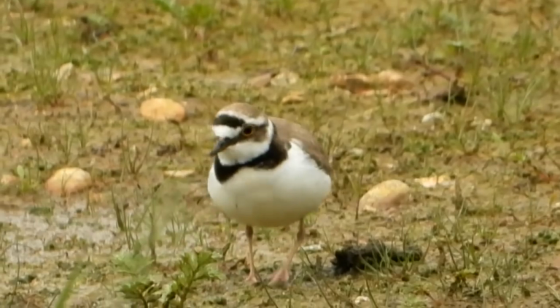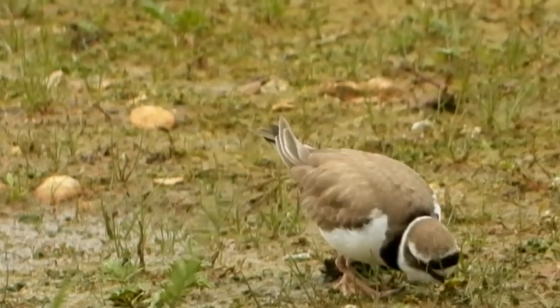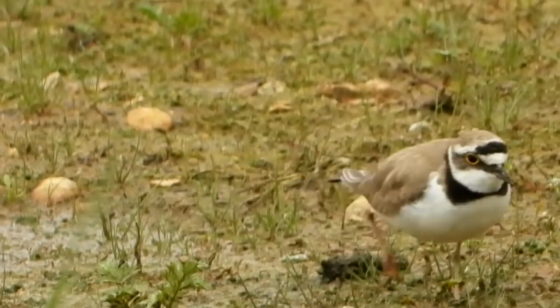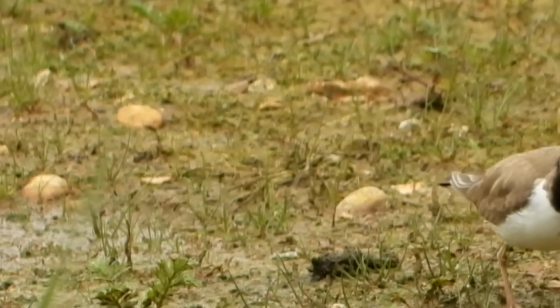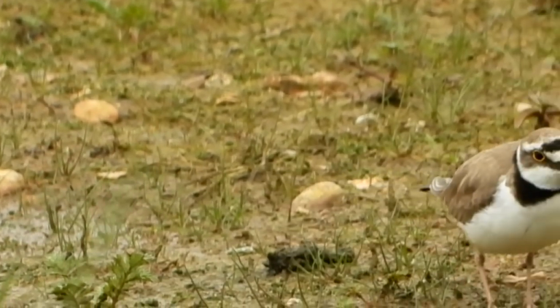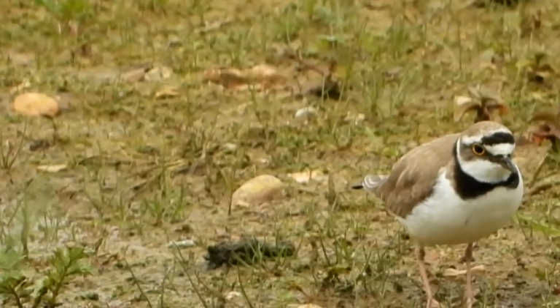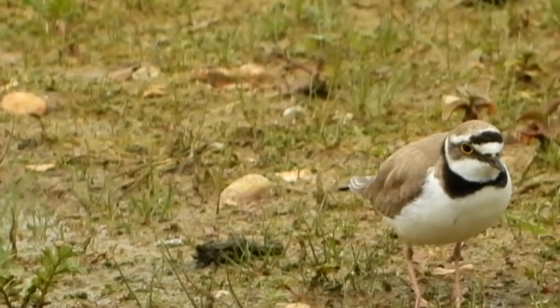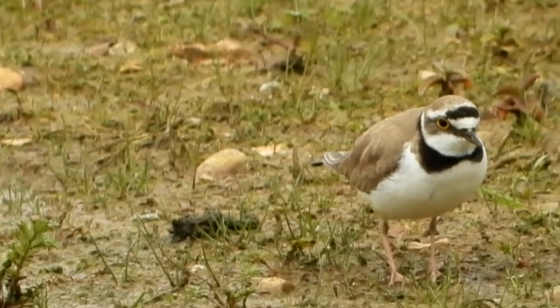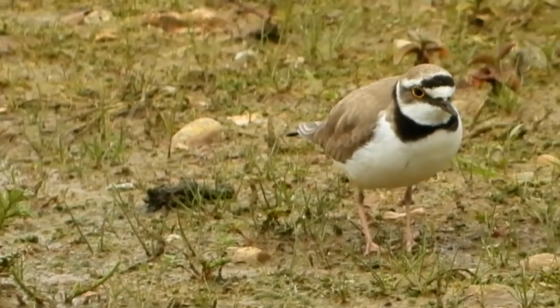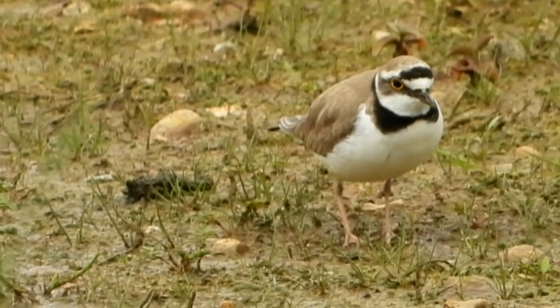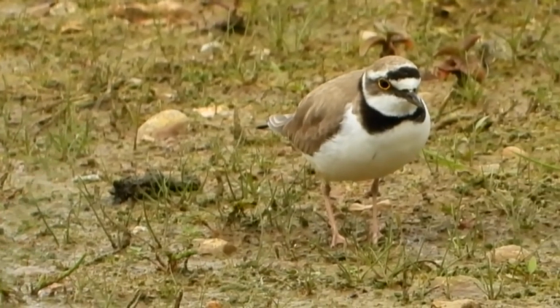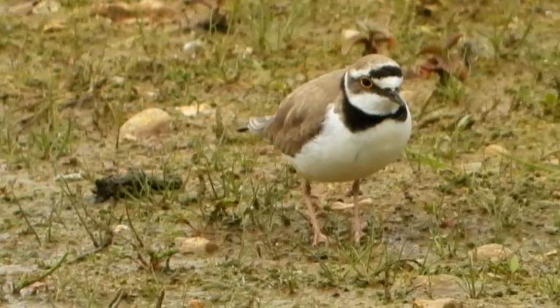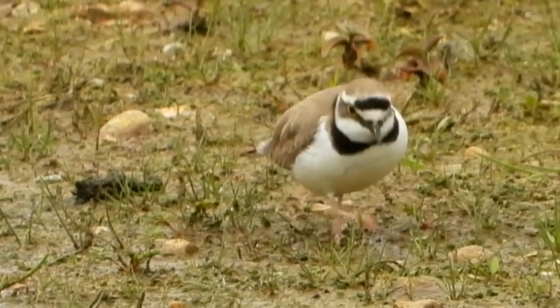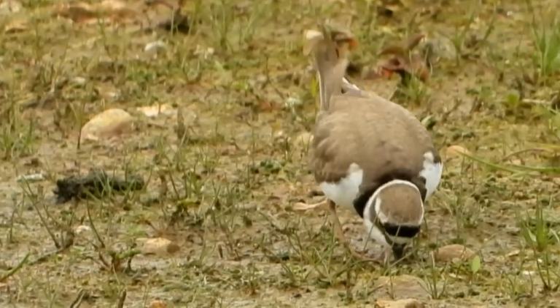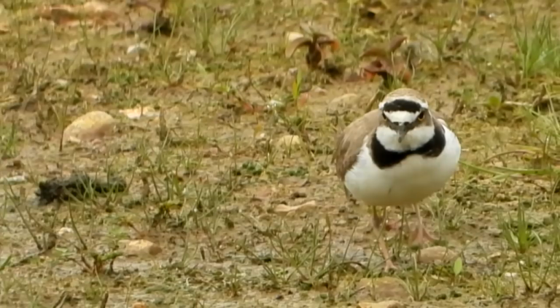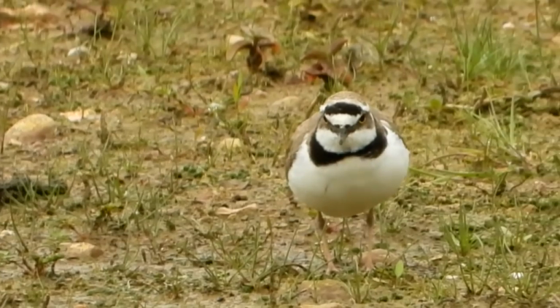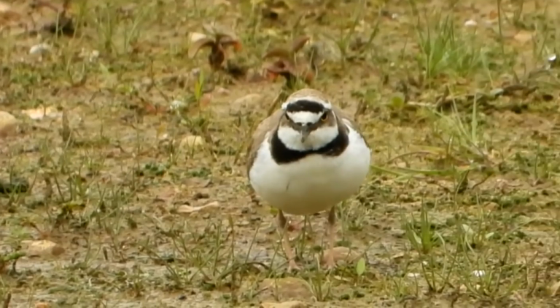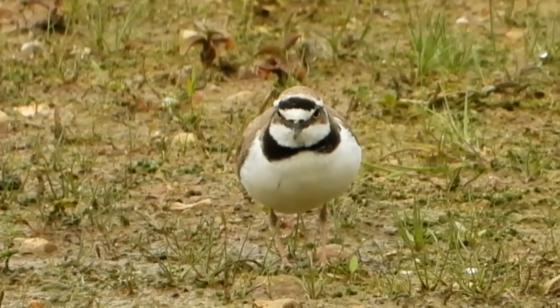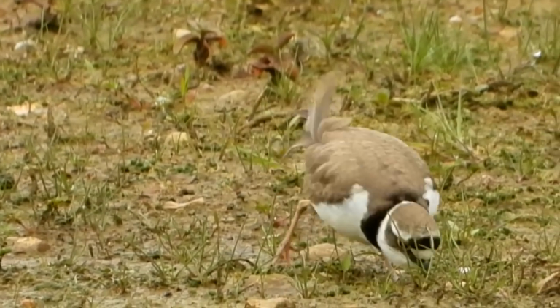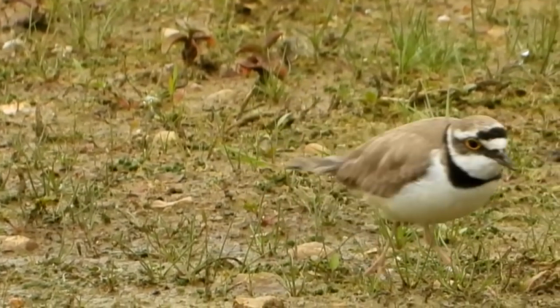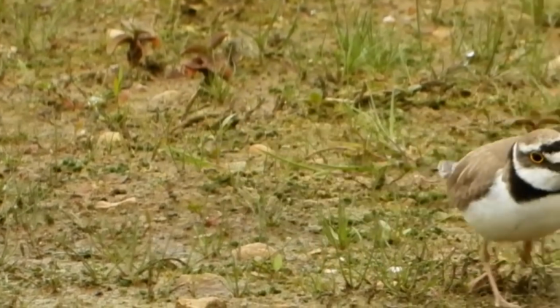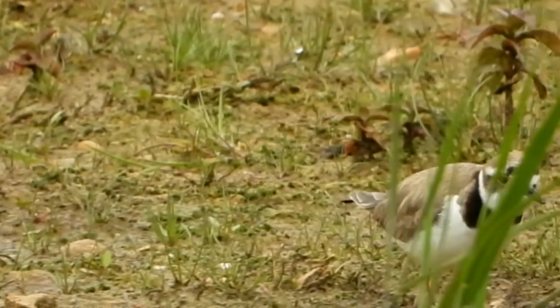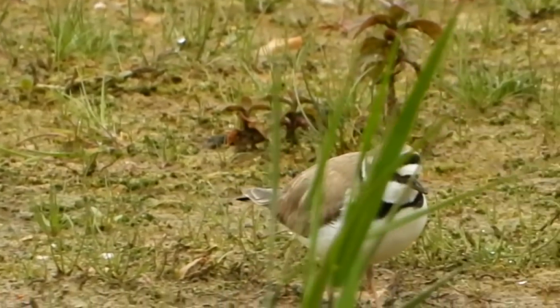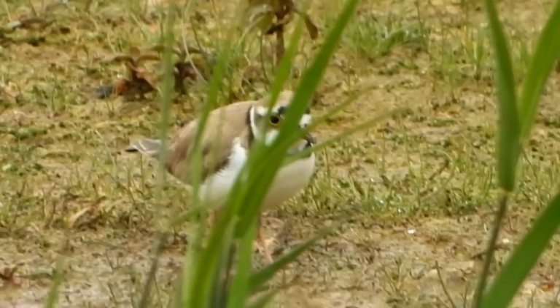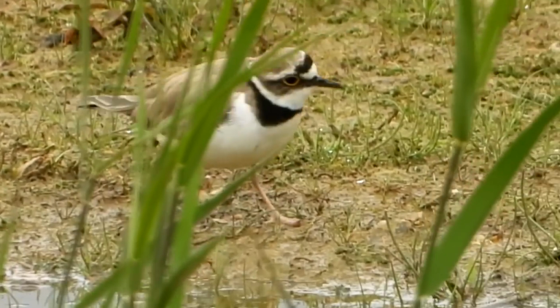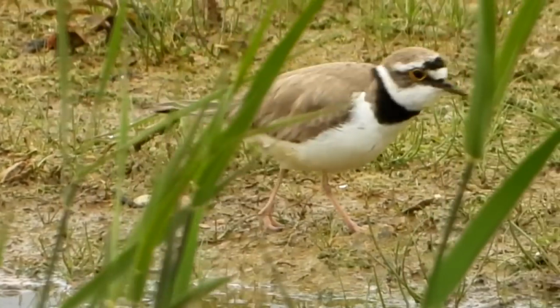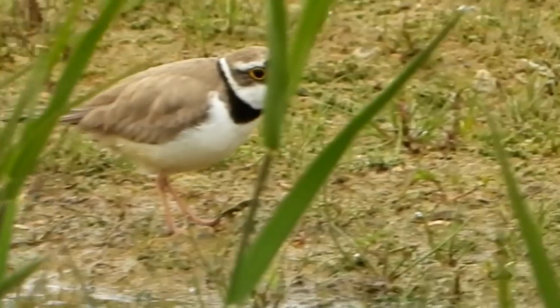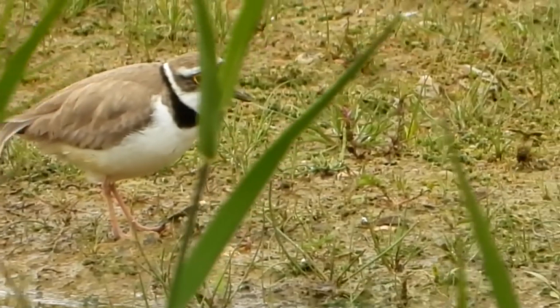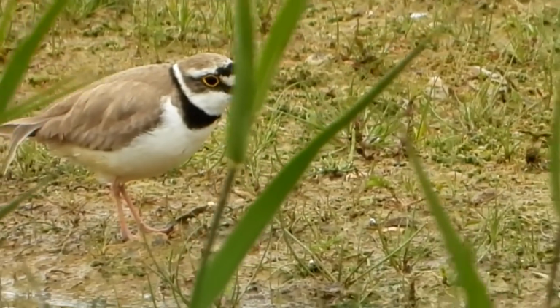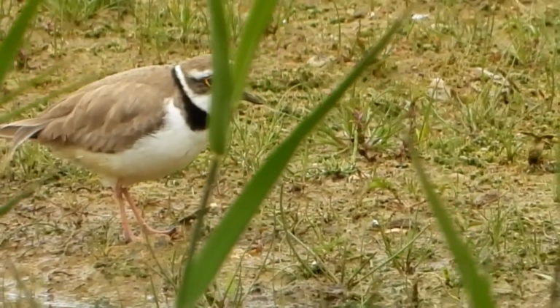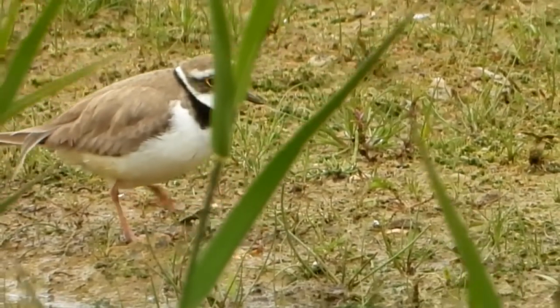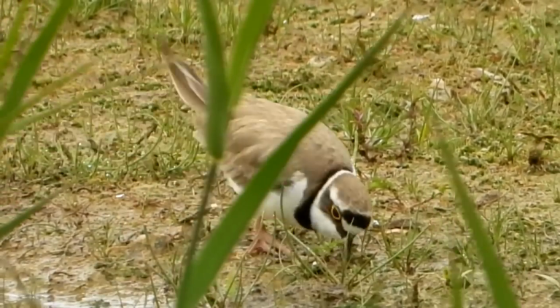Also out on the scrape we have a little ringed plover, distinguishable from the ringed plover by the bright yellow ring around the eye. Ringed plovers are also slightly larger with an orange bill.